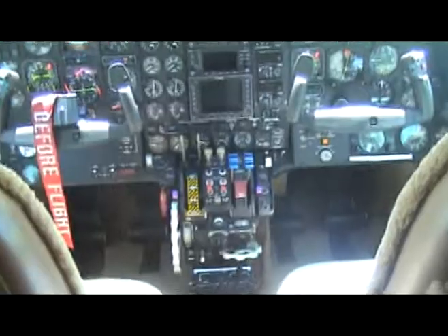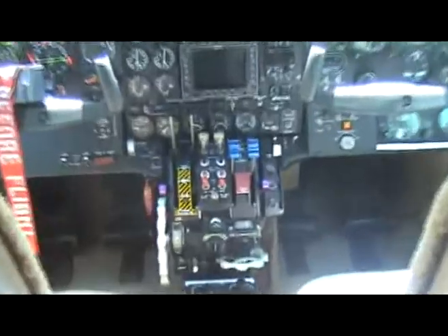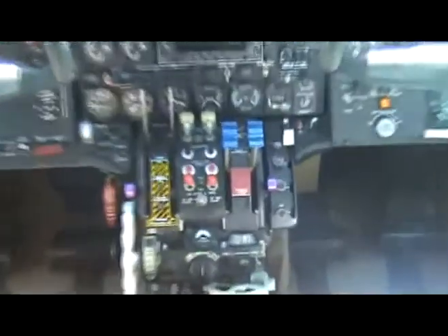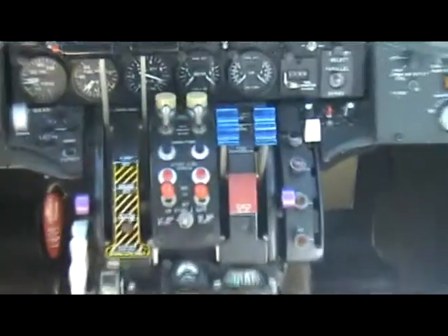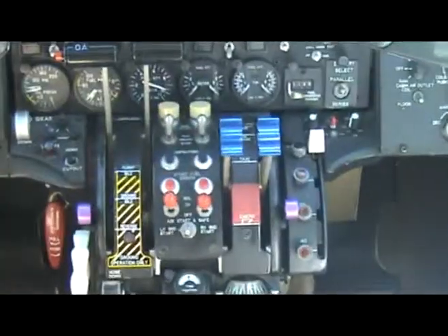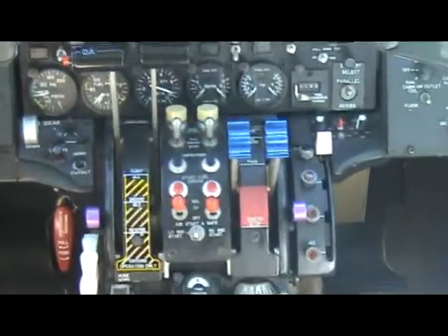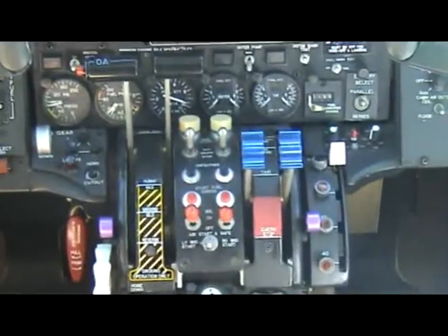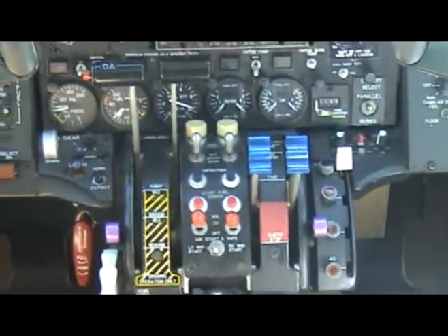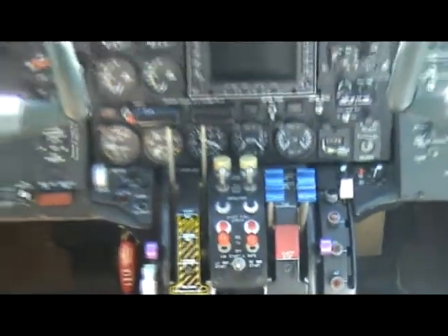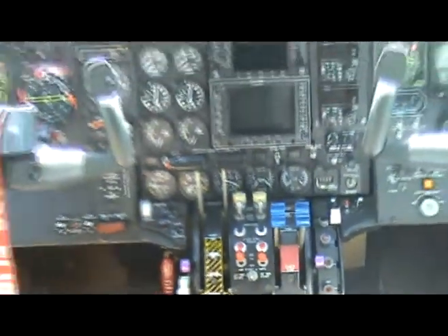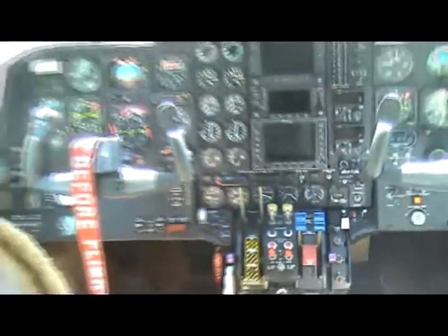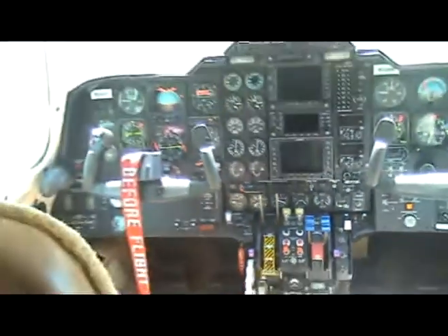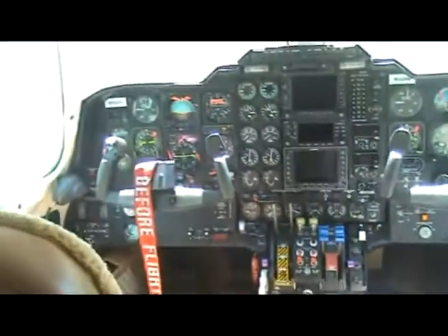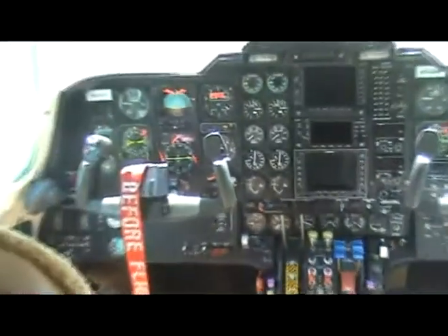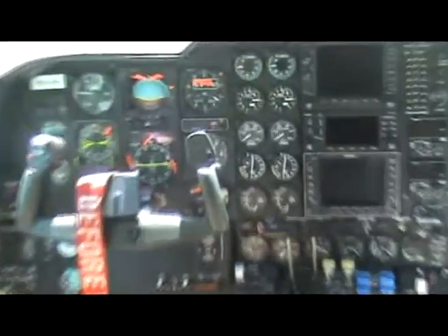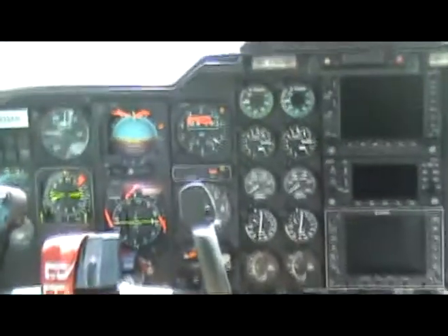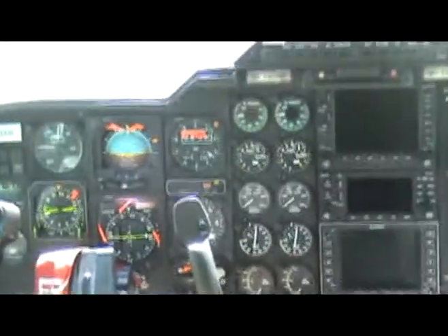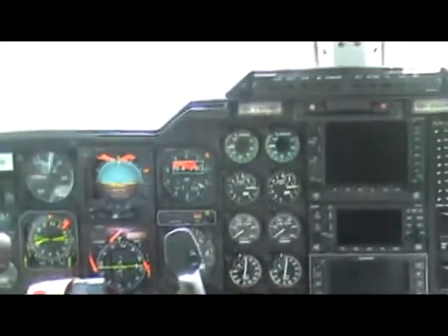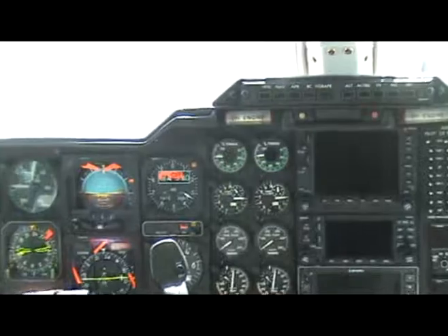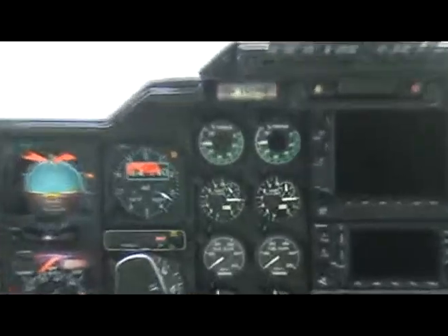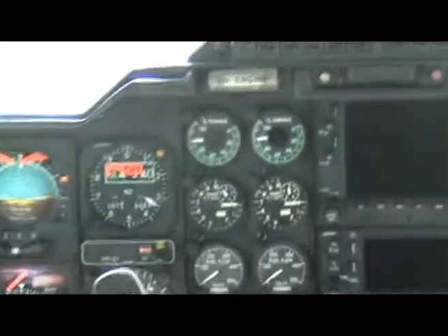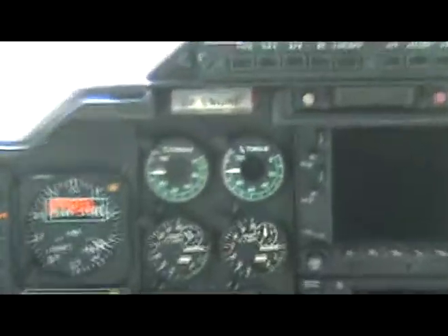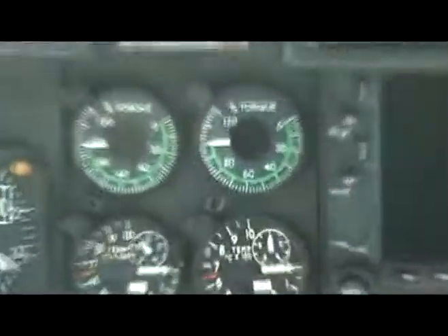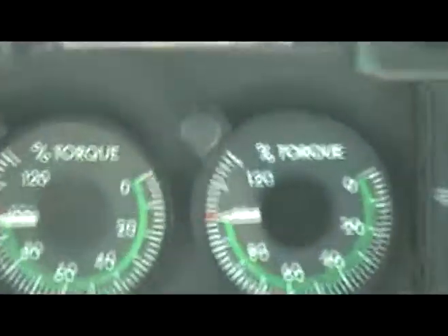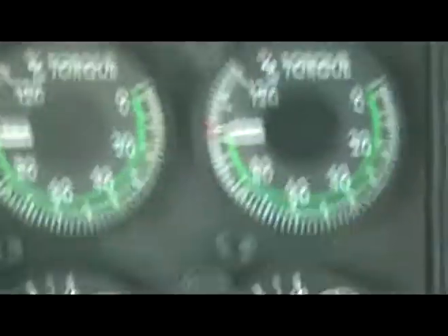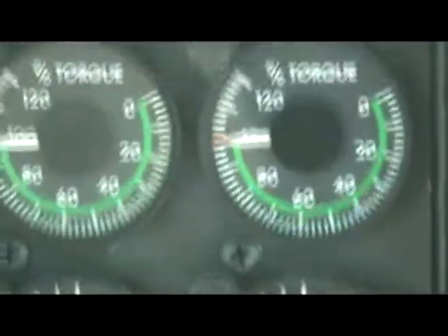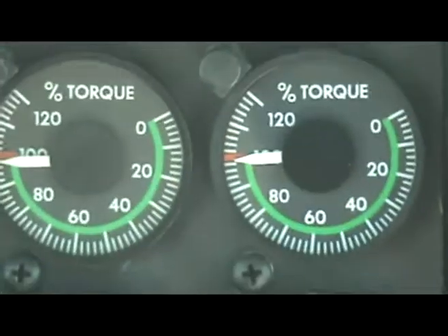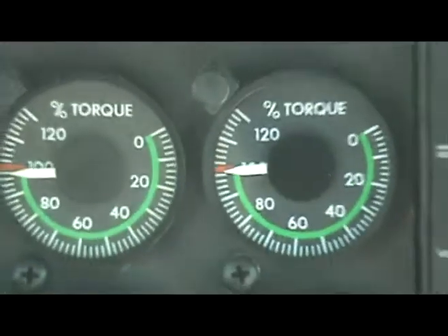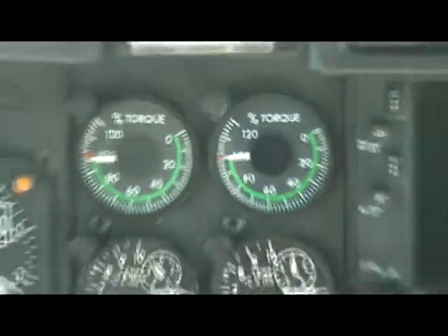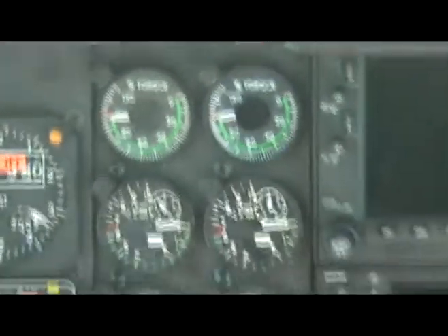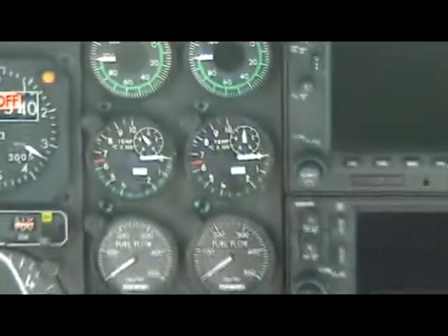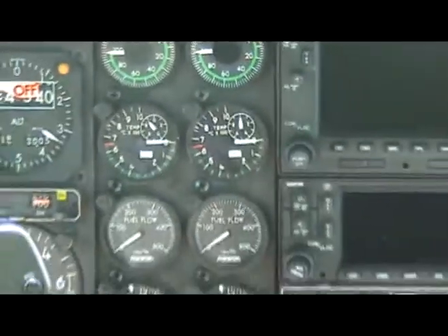Your engine instruments are to the left of the center avionics stack: torque gauges, EGT, fuel flow, RPMs, and oil temp.